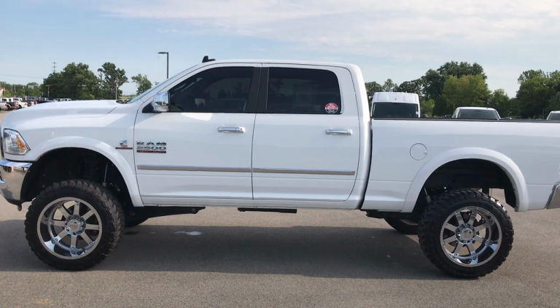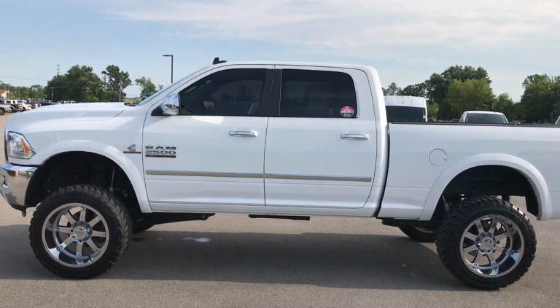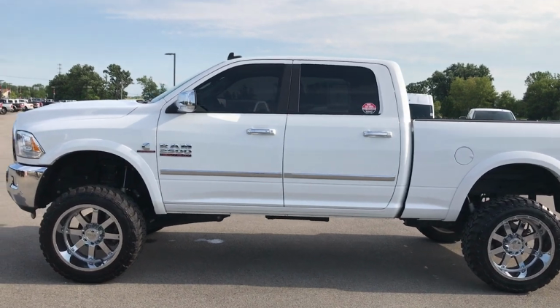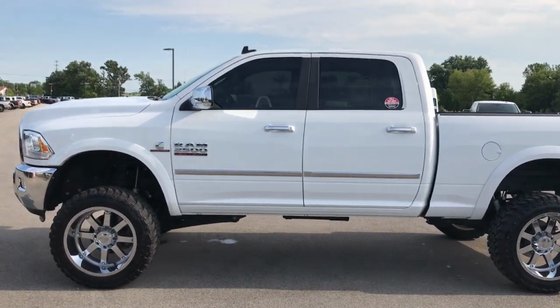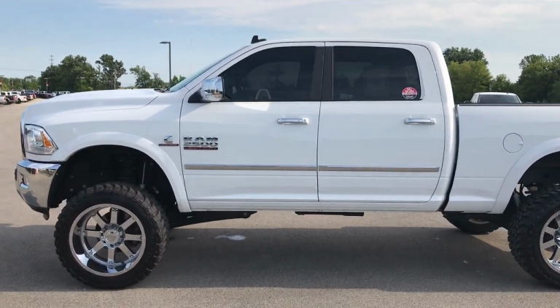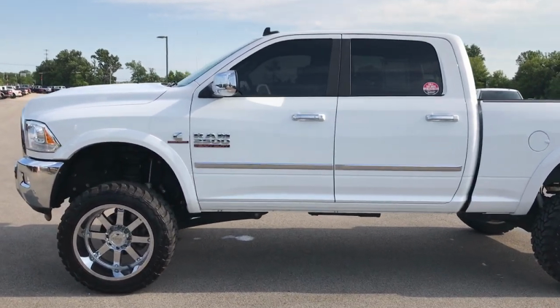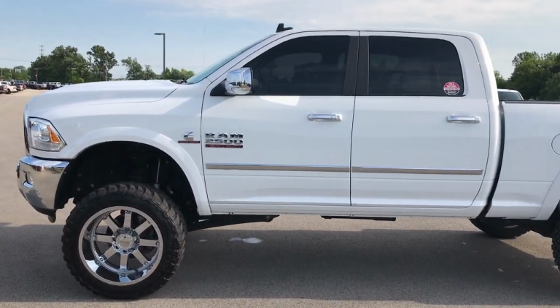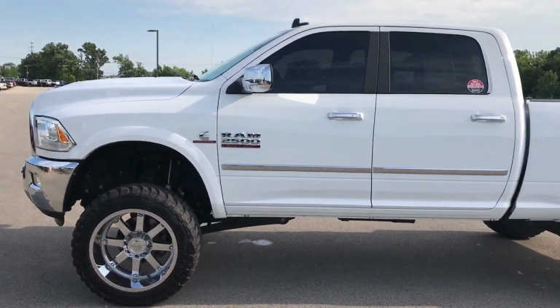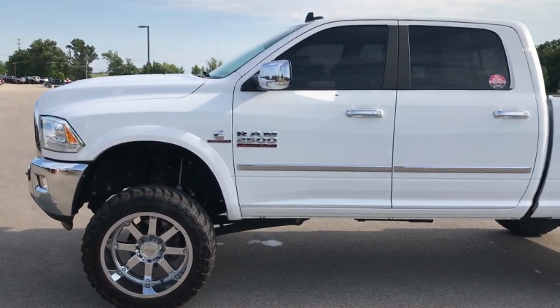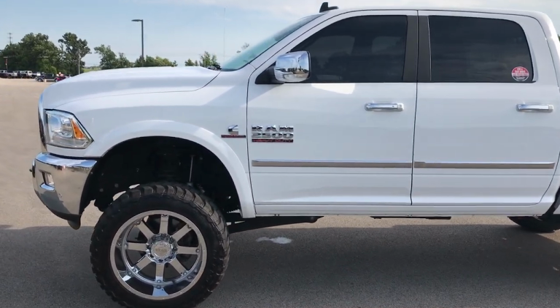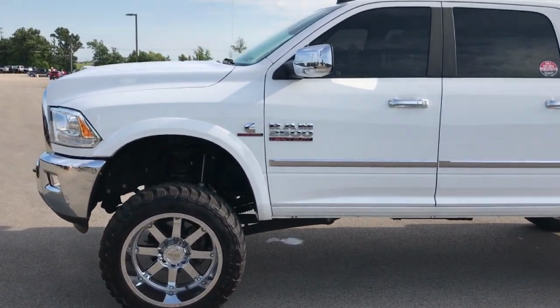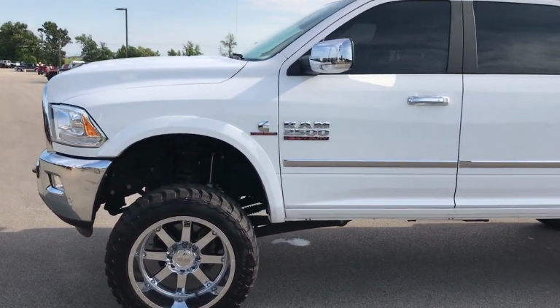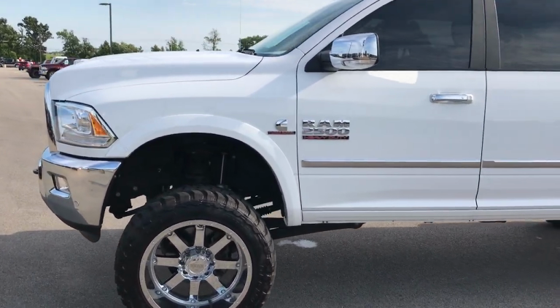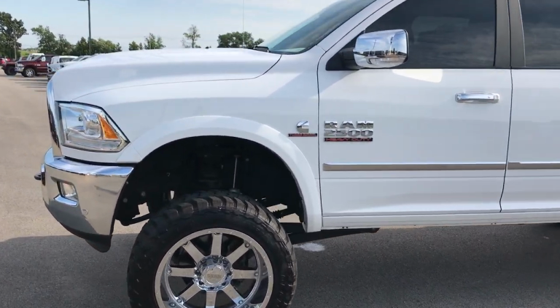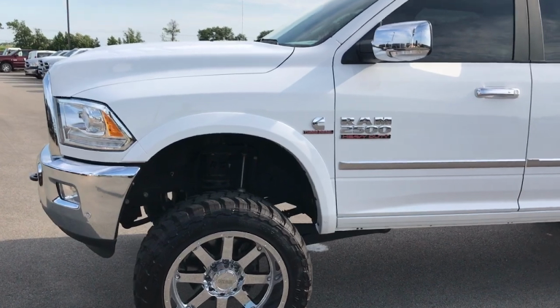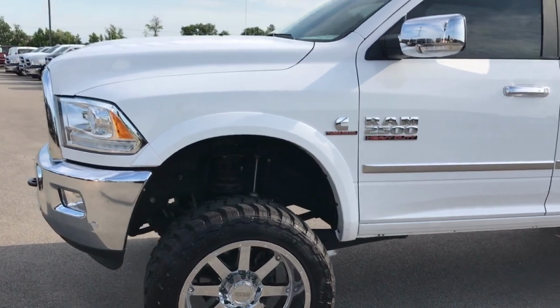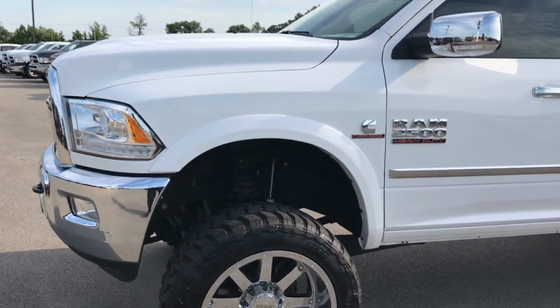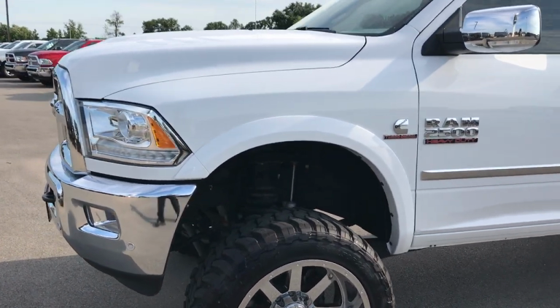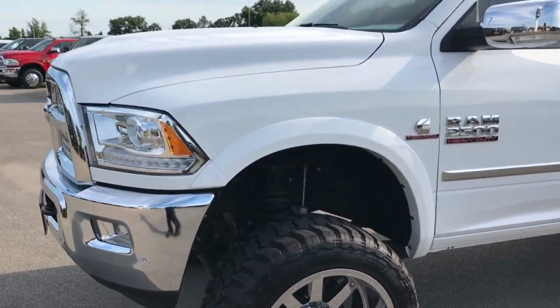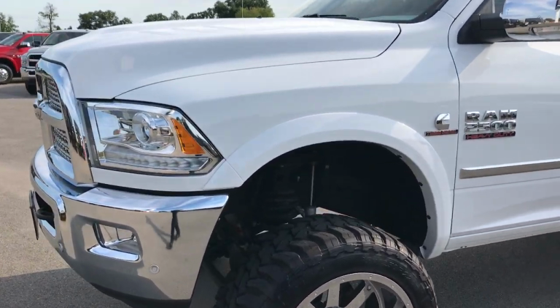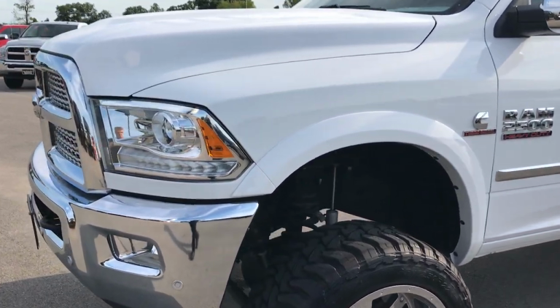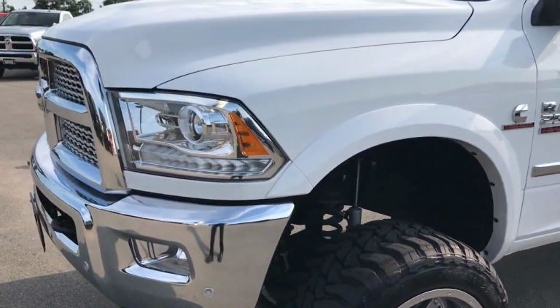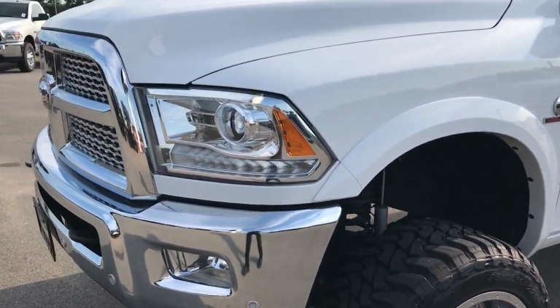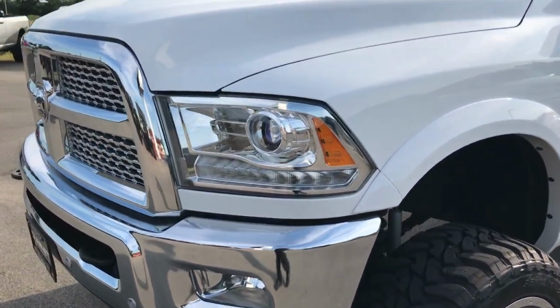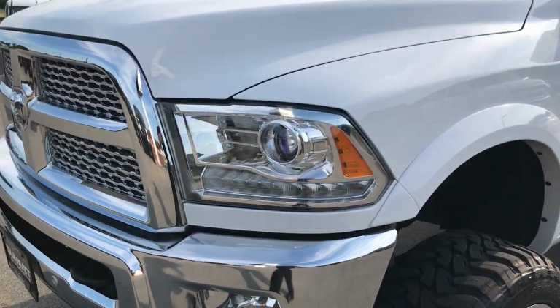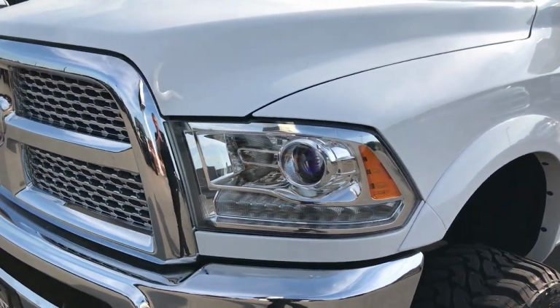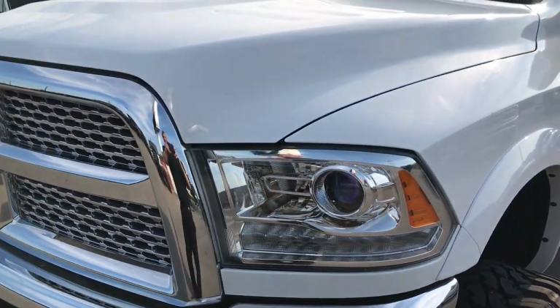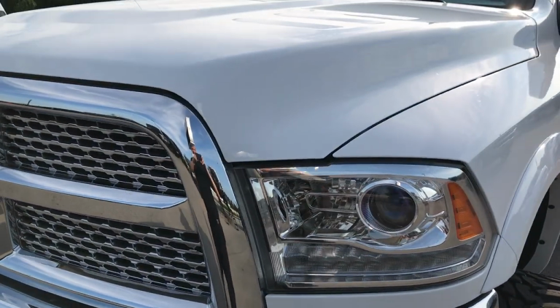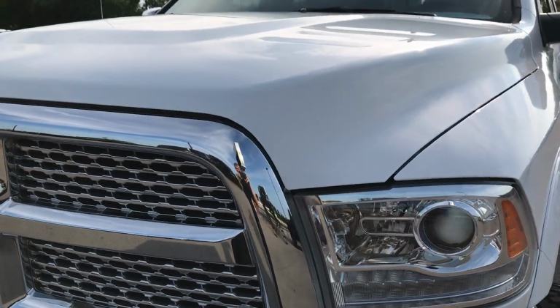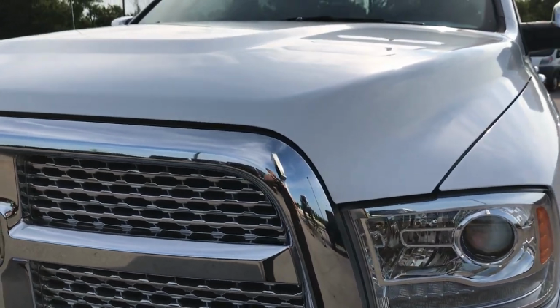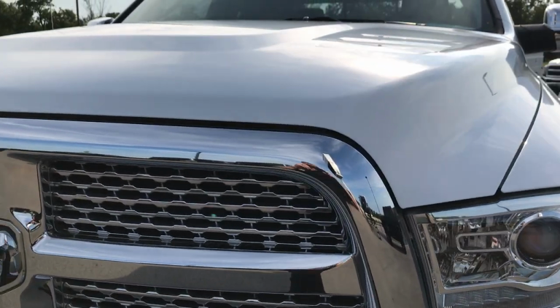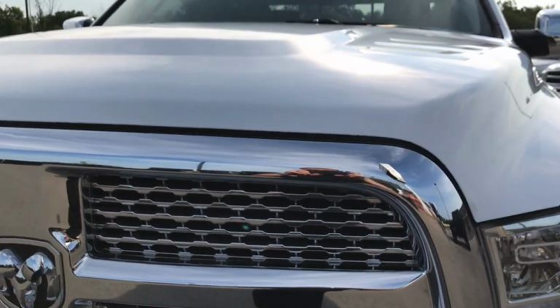This is stock number 8885, a 2016 Ram 2500 Crew Cab Short Box. This truck has a 6.7 liter Cummins diesel.